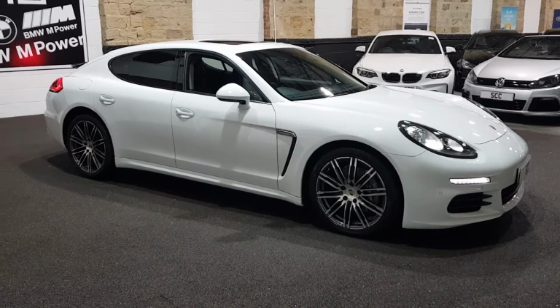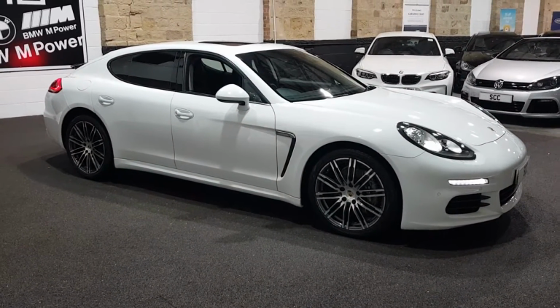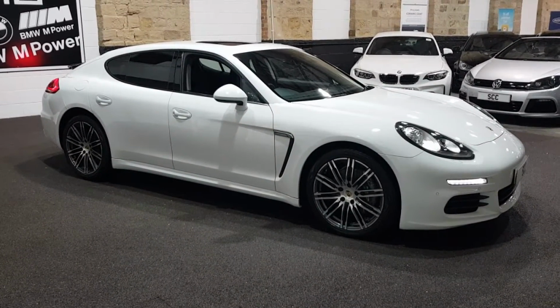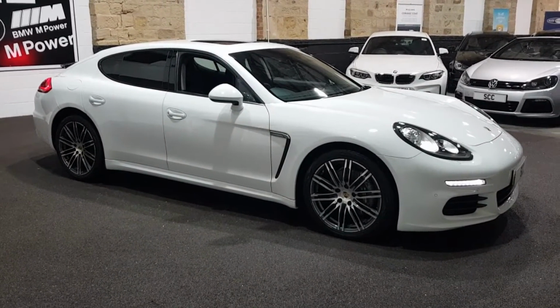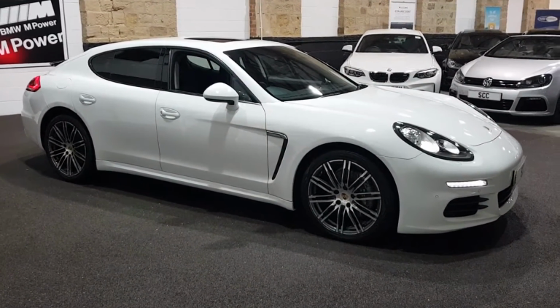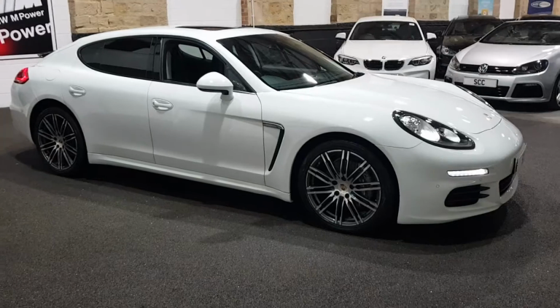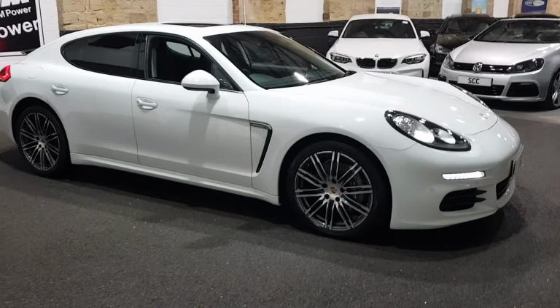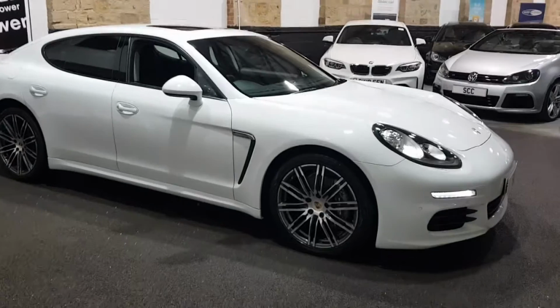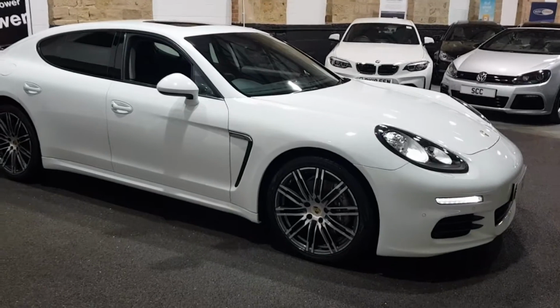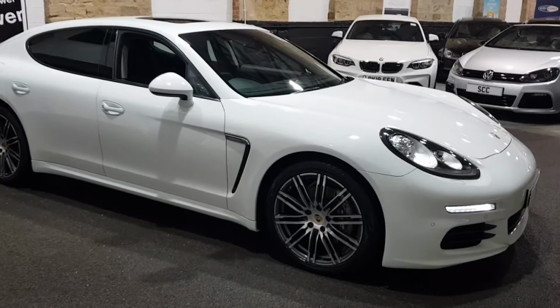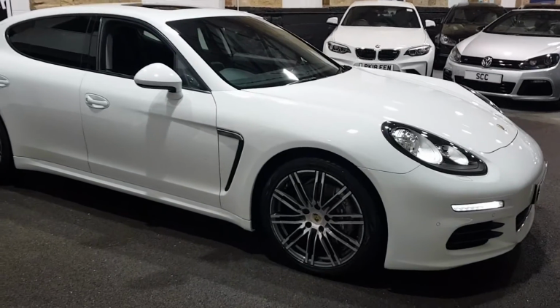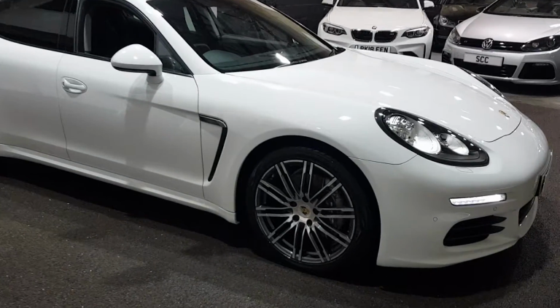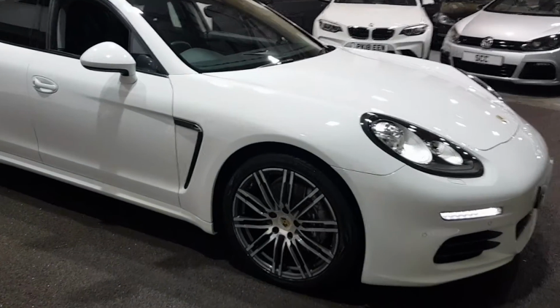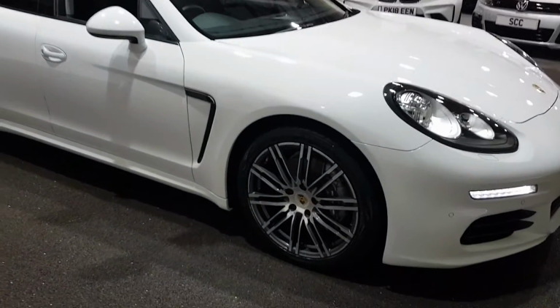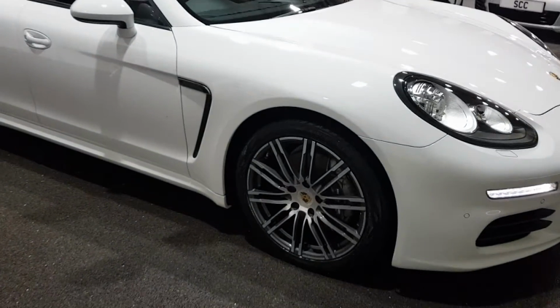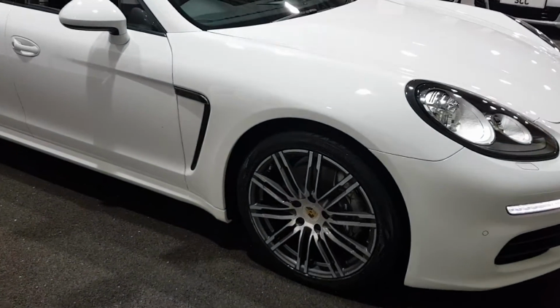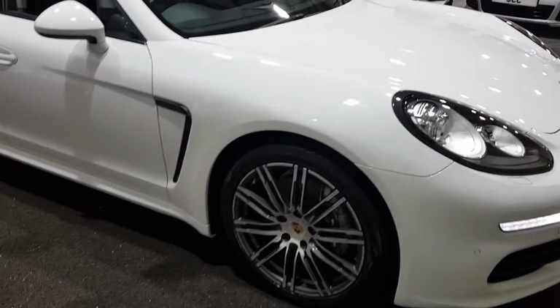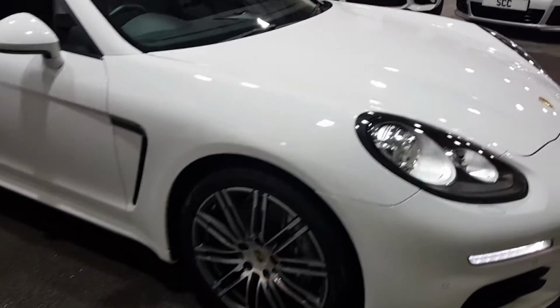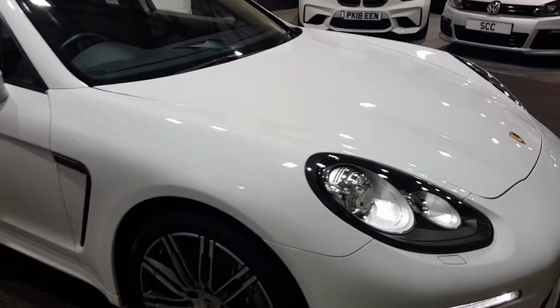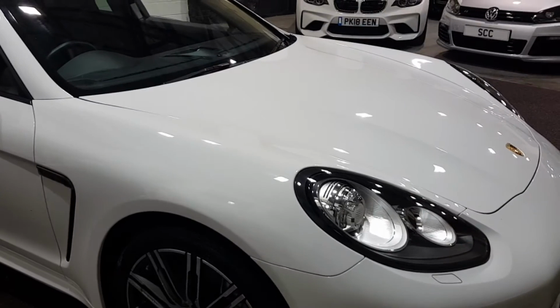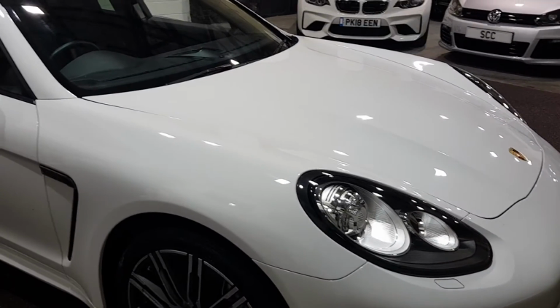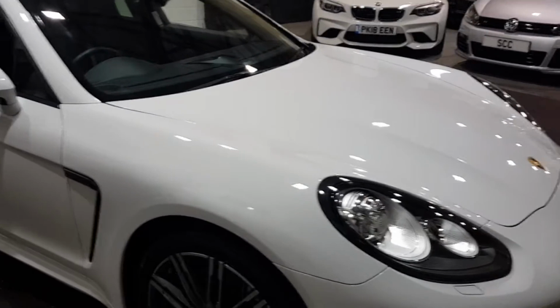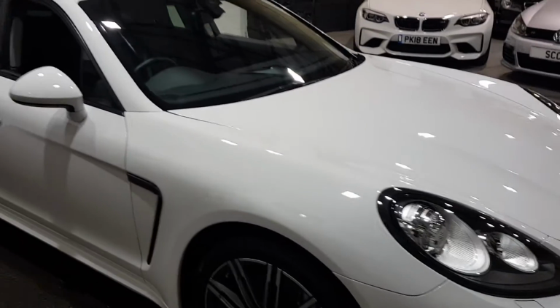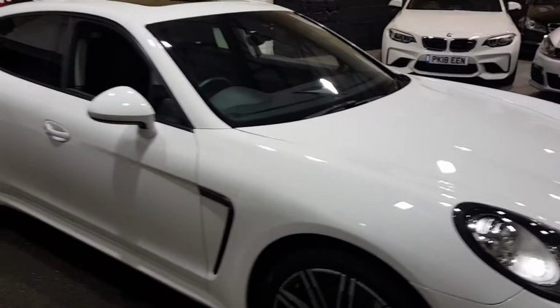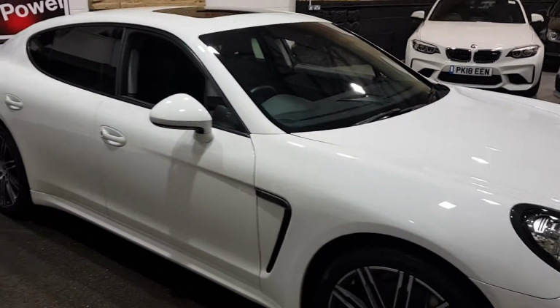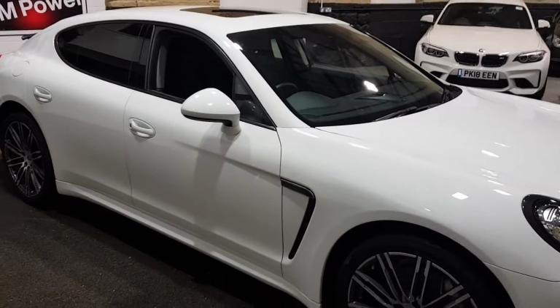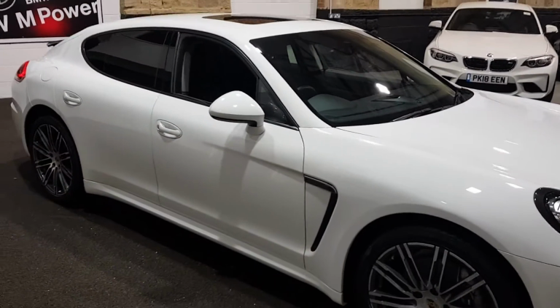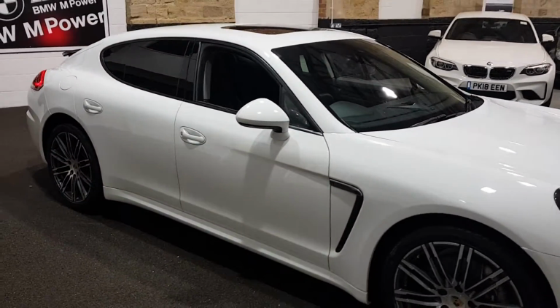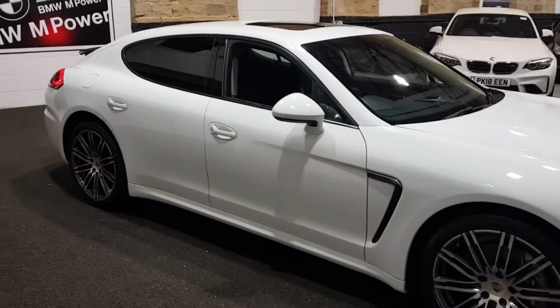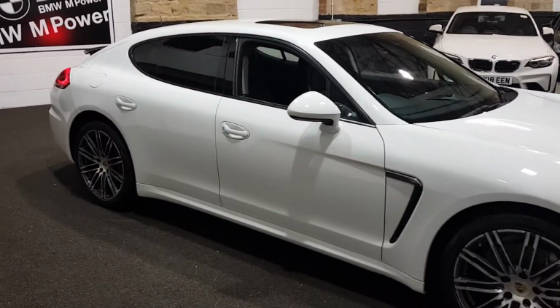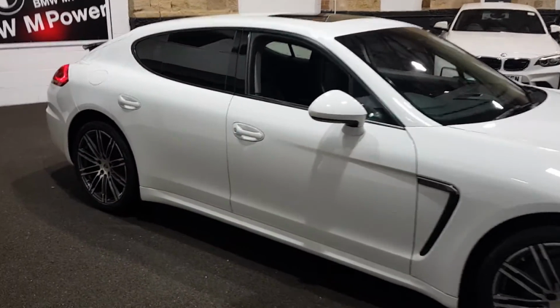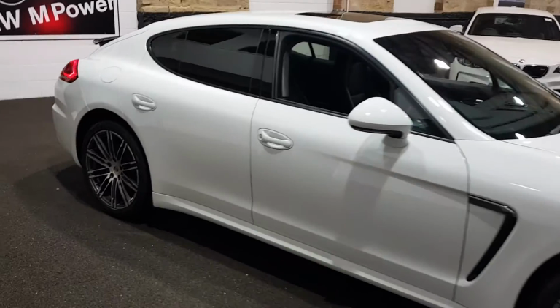Each car has been spec checked with the manufacturer and HPI to make sure that the car is what it is. The car is in fantastic condition all around — that's the main purpose of the video, and to introduce you to SCC.